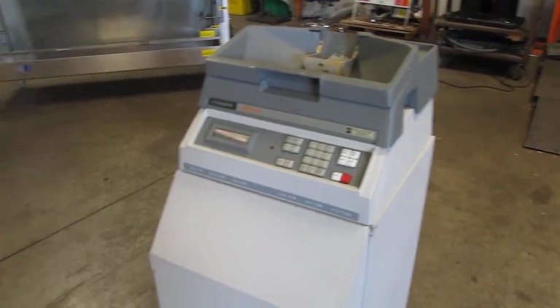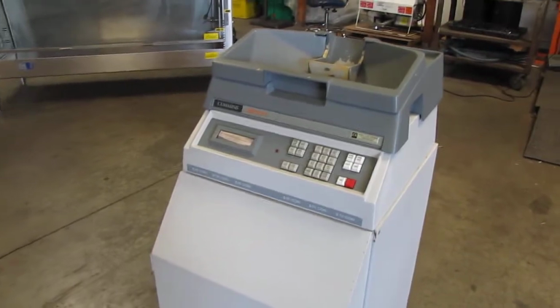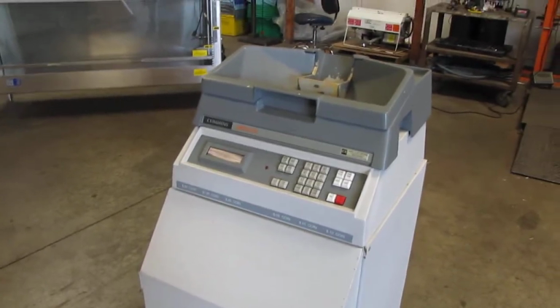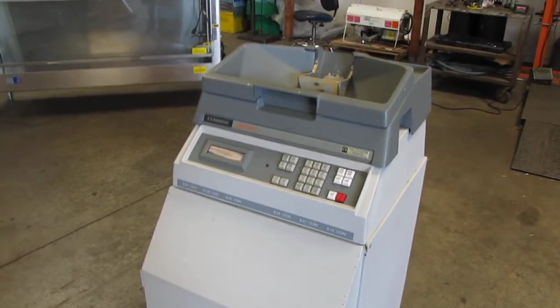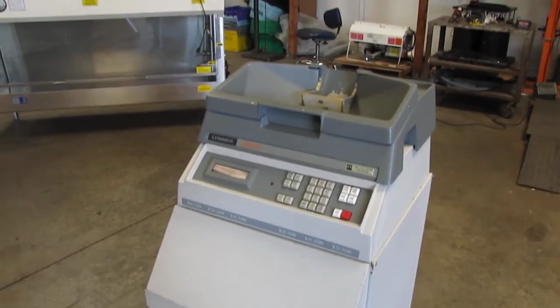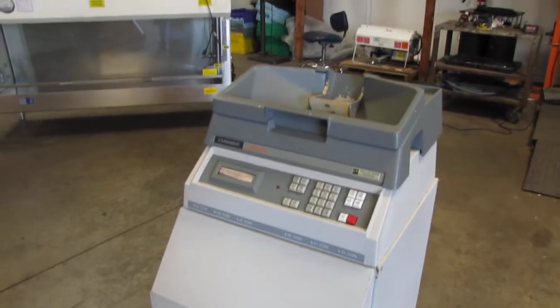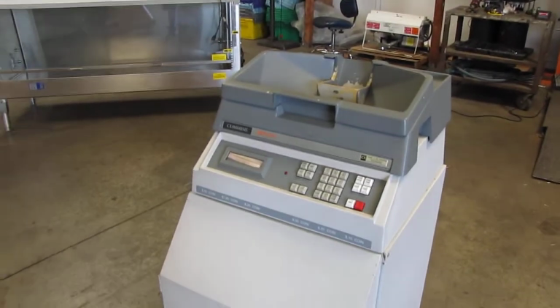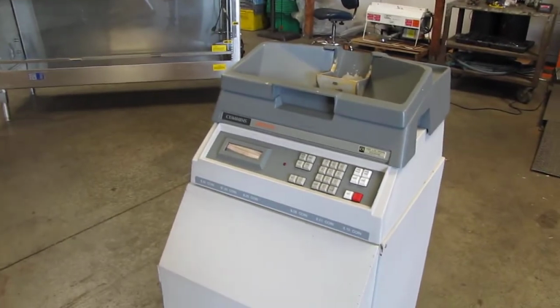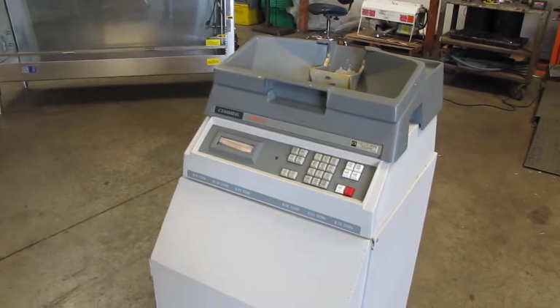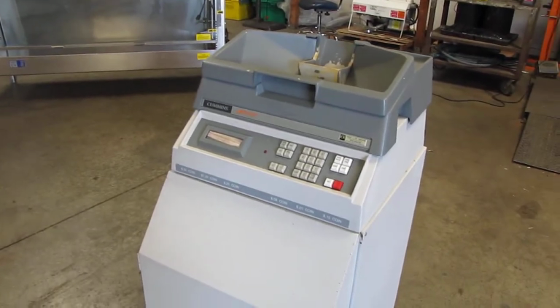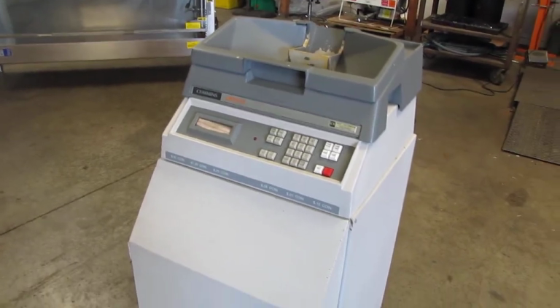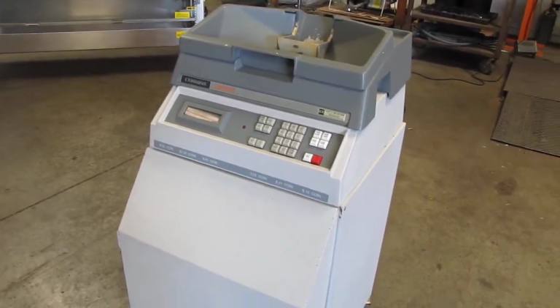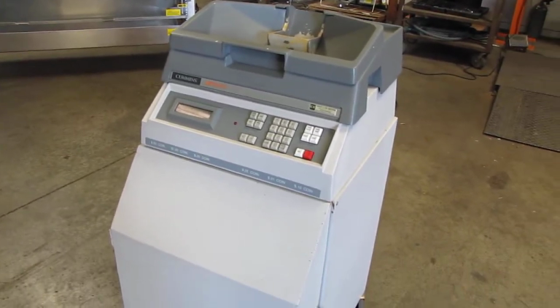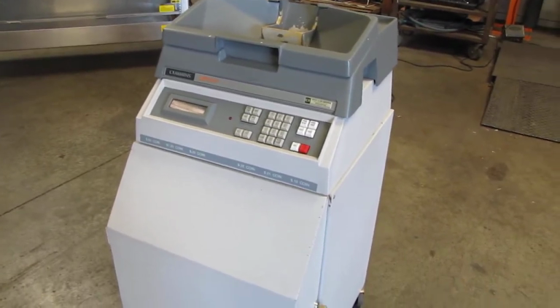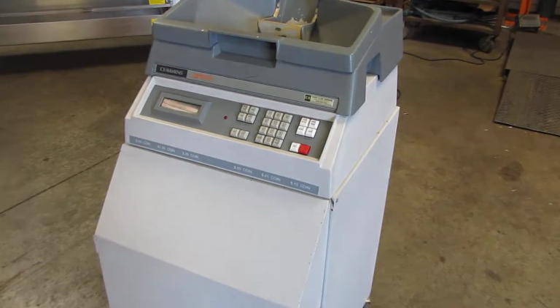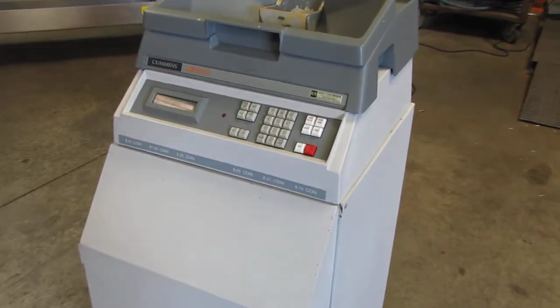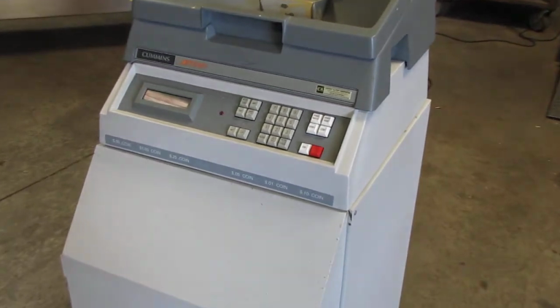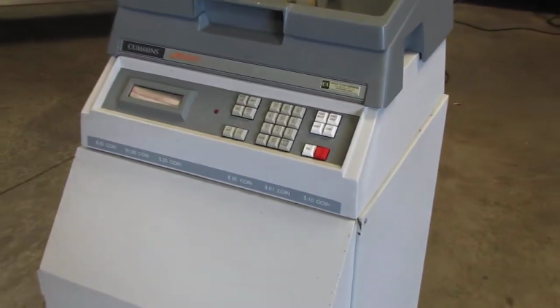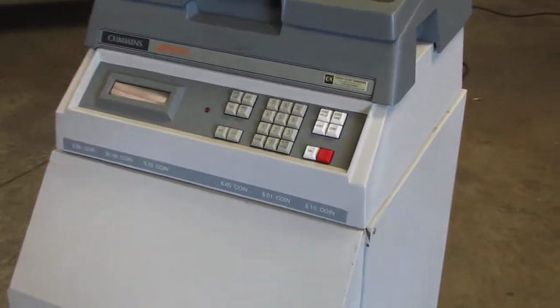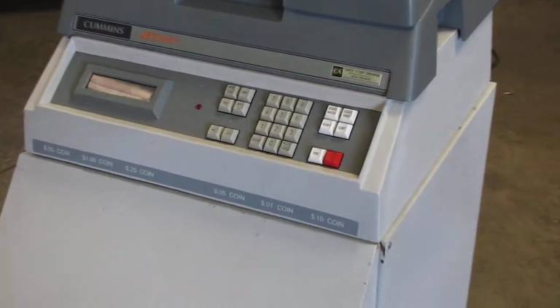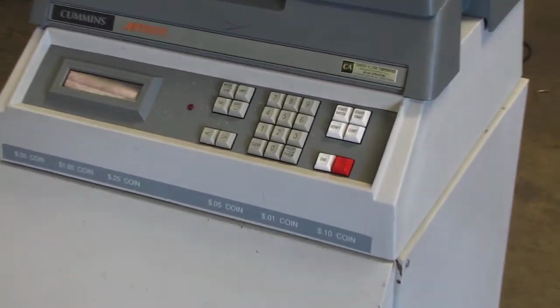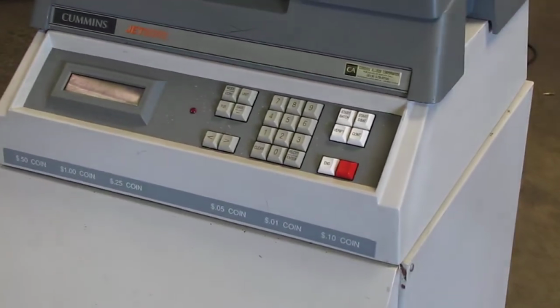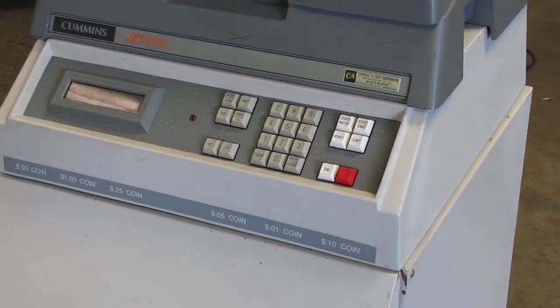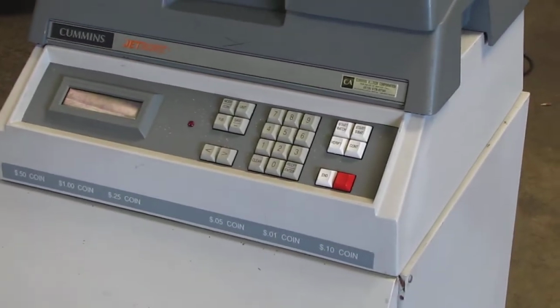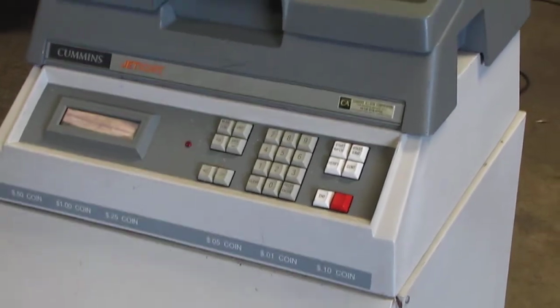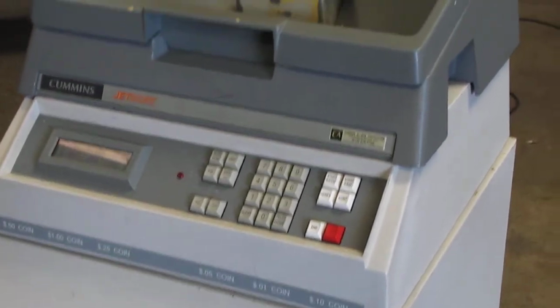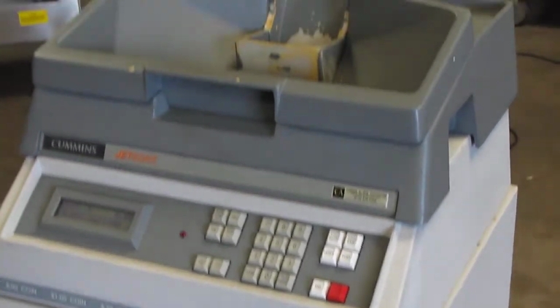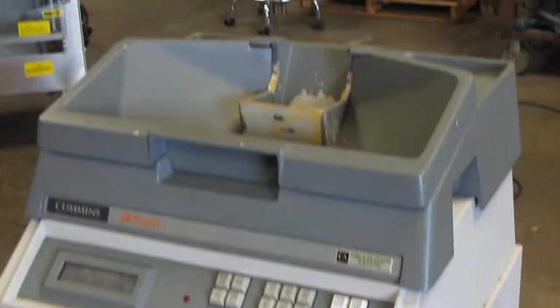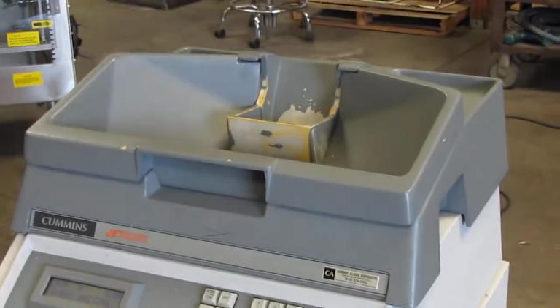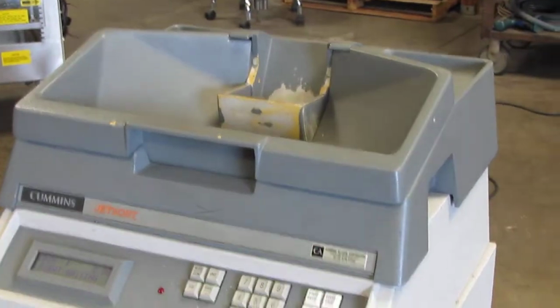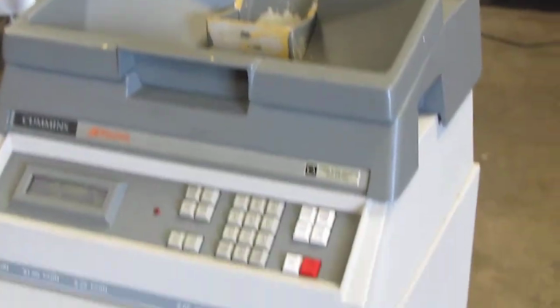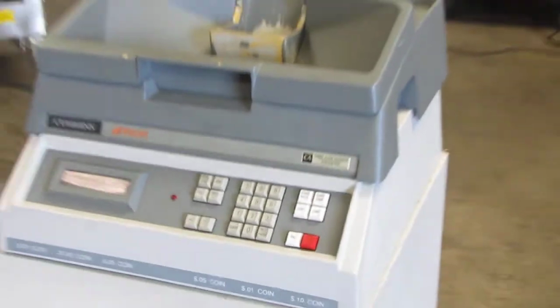Here we have a Cummins JetSort, a coin sorter. We're going to go ahead and do a little demonstration and show you how it works.